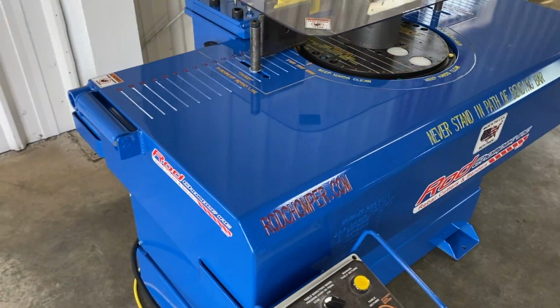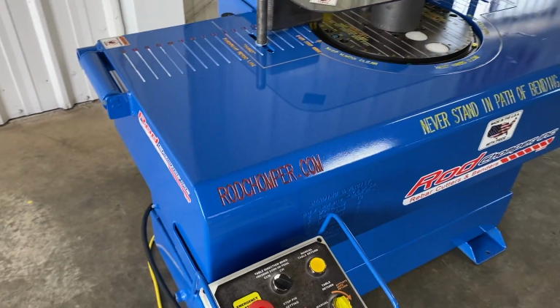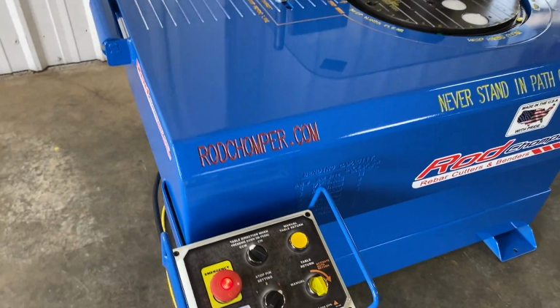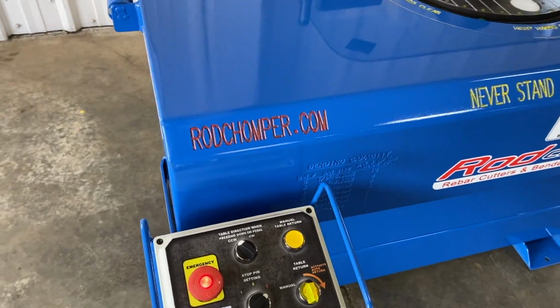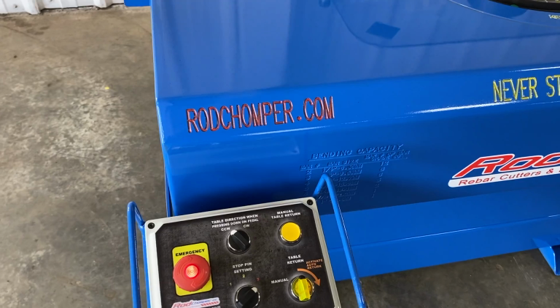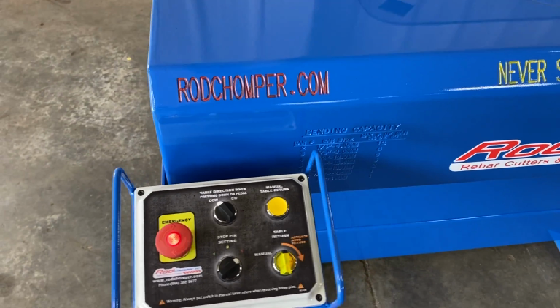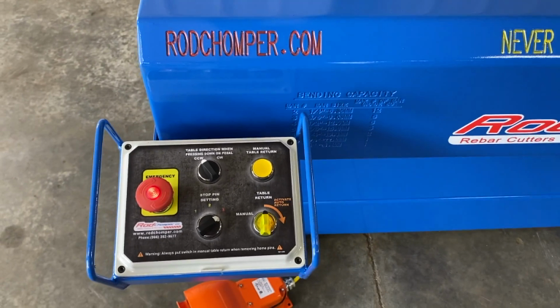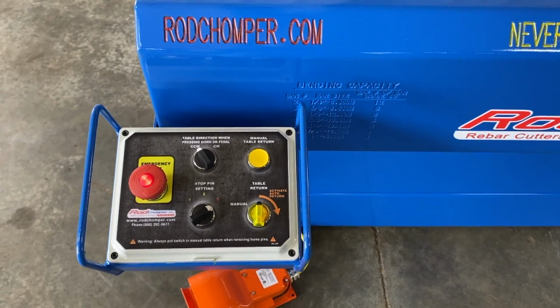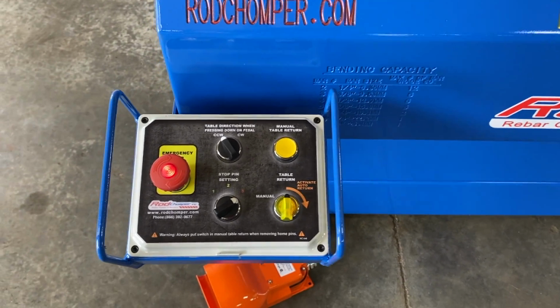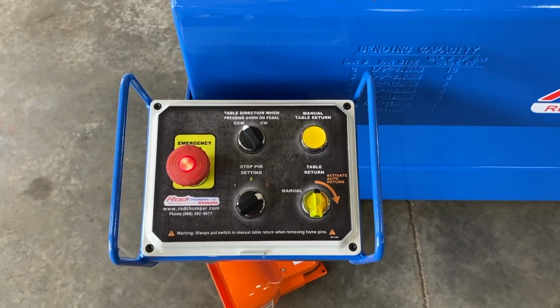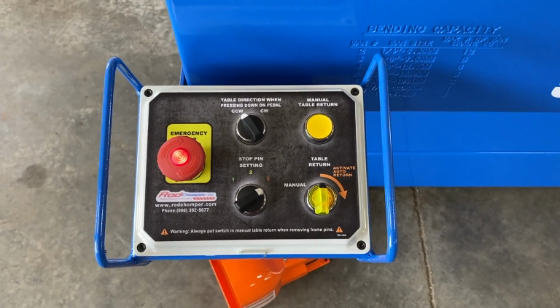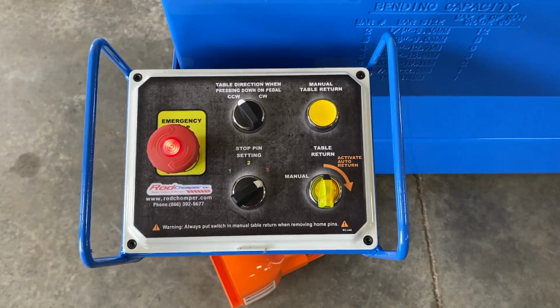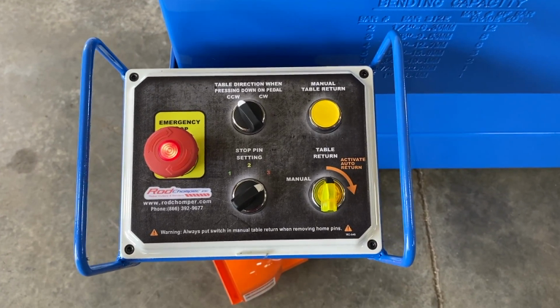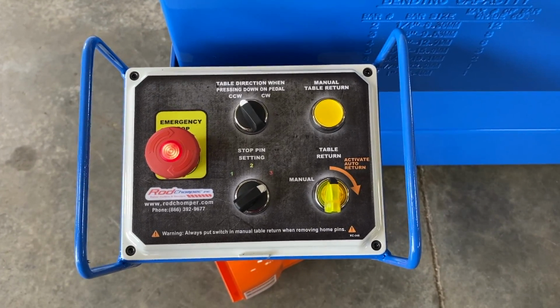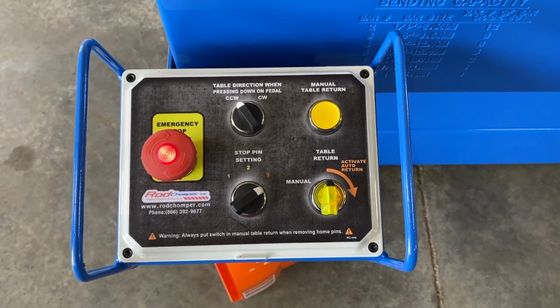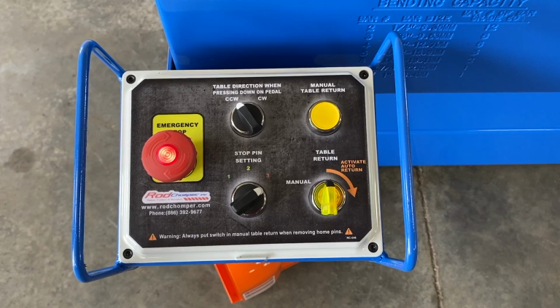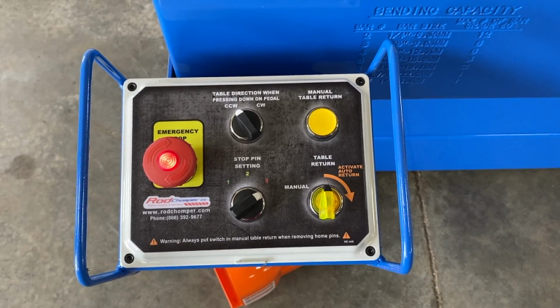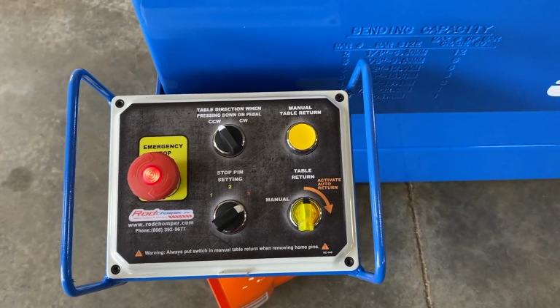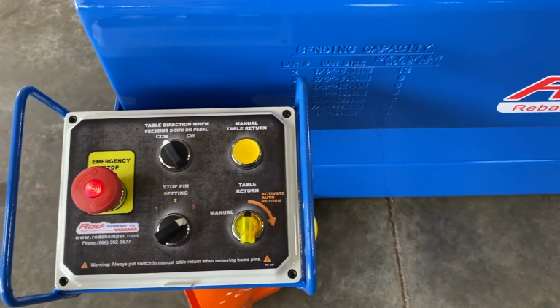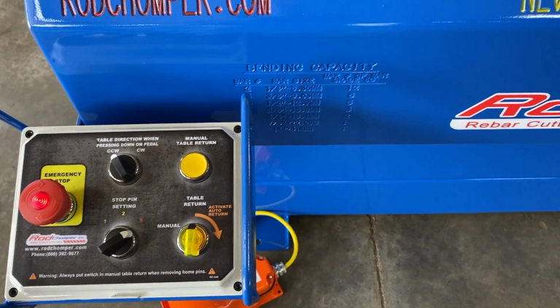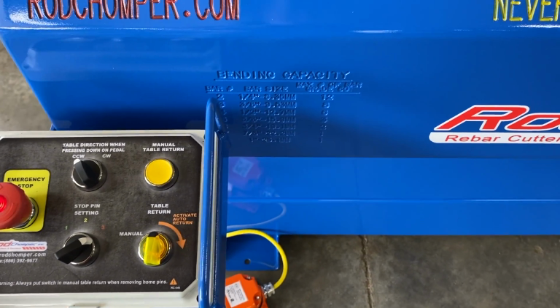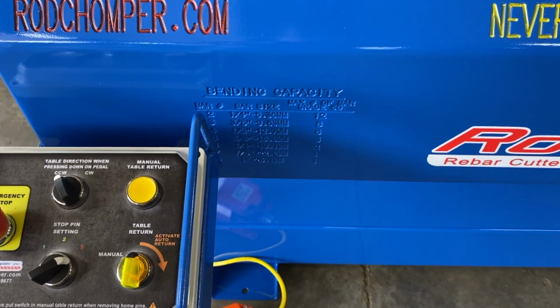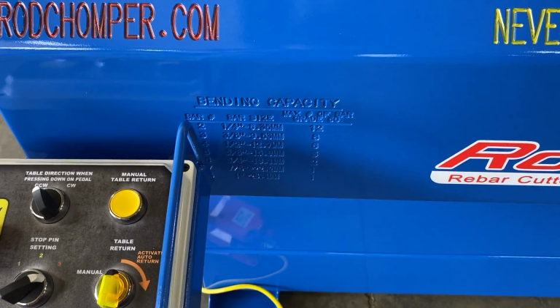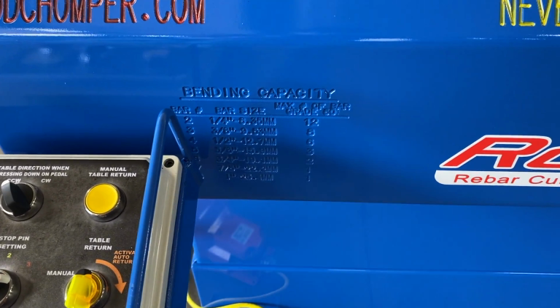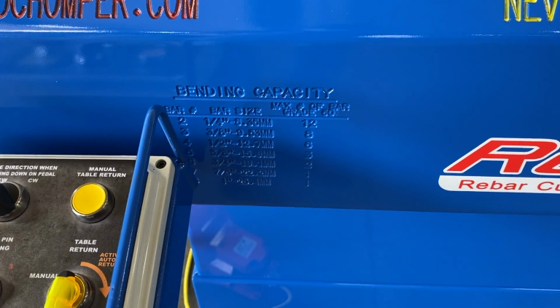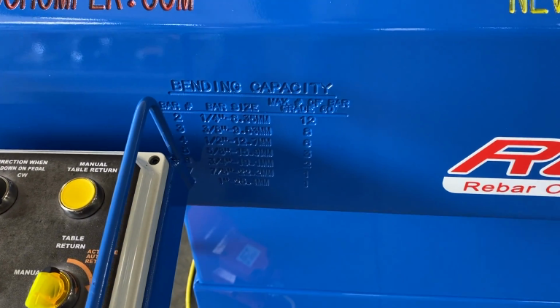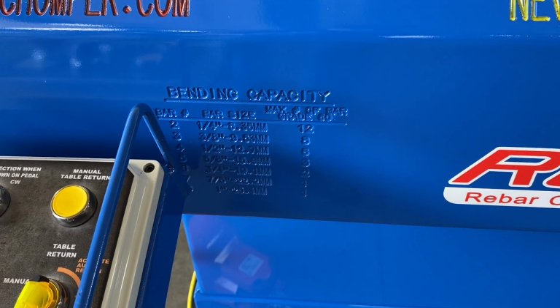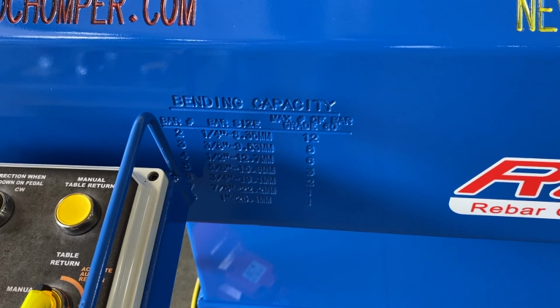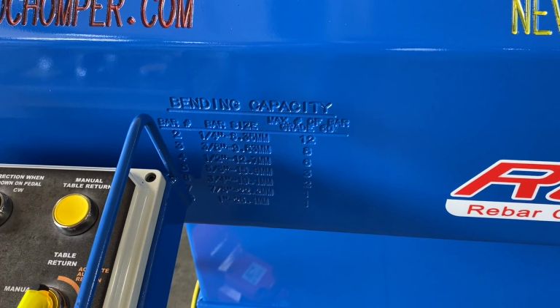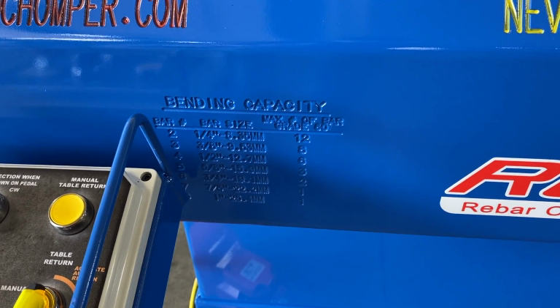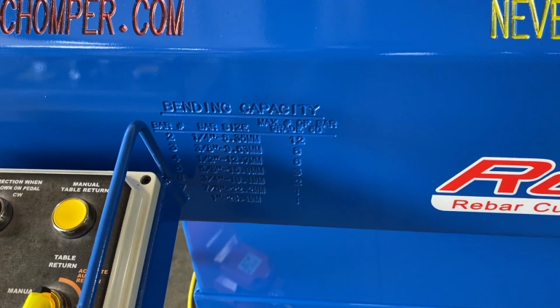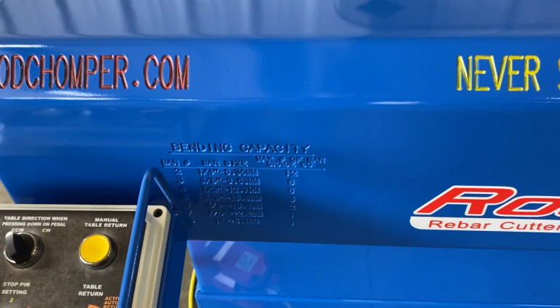This machine has clockwise and counter-clockwise rotation with three pin settings in each direction. The bending chart is engraved right in the front here, so you always know your max capacity.